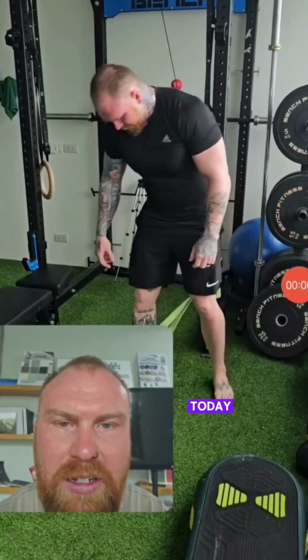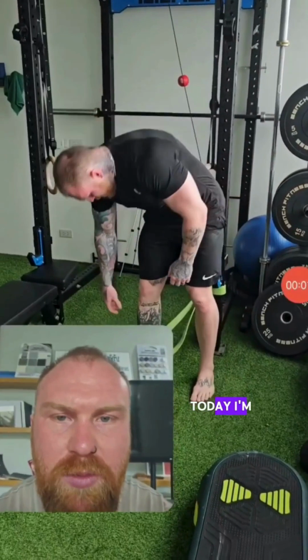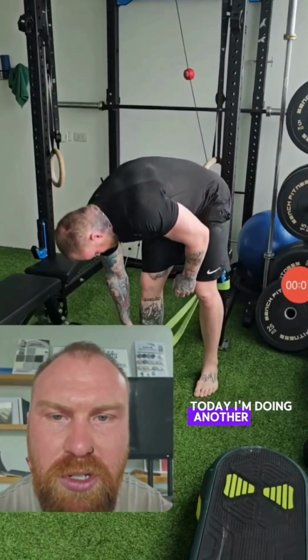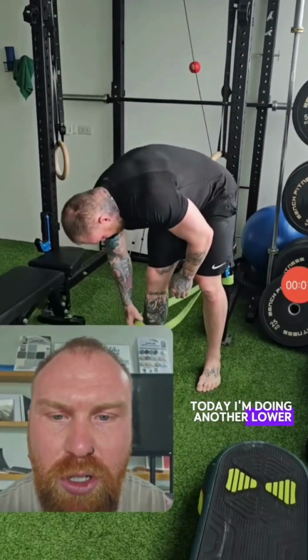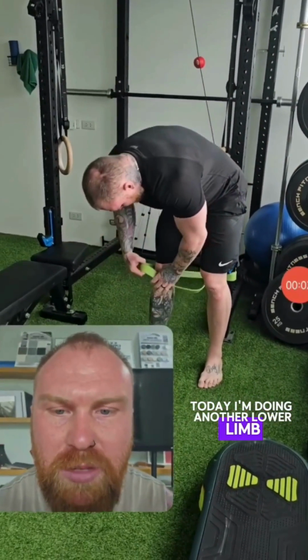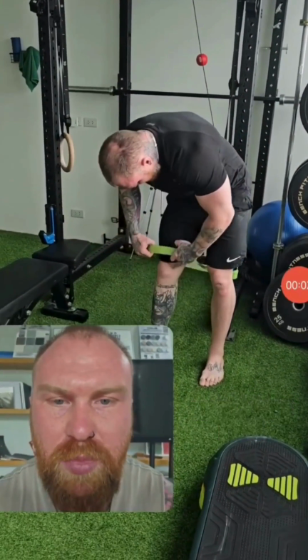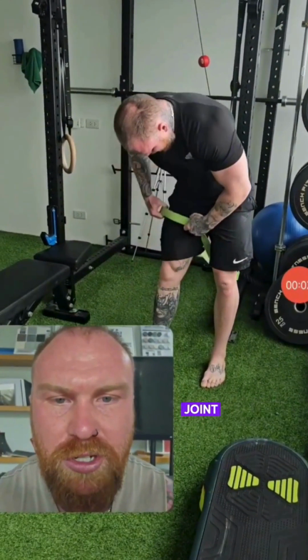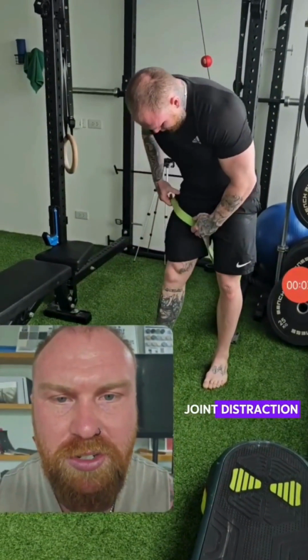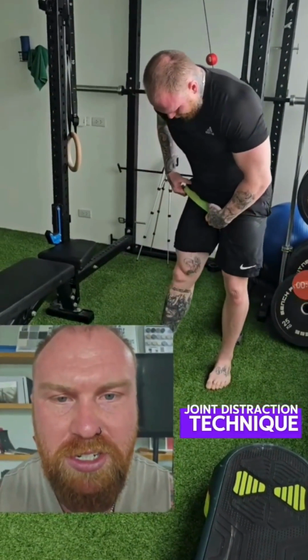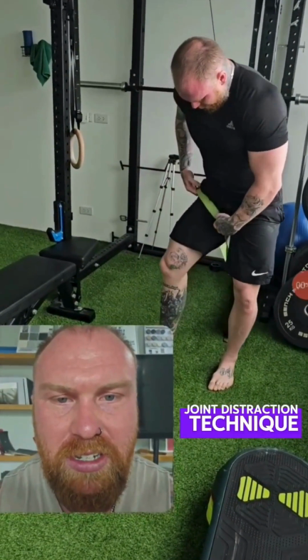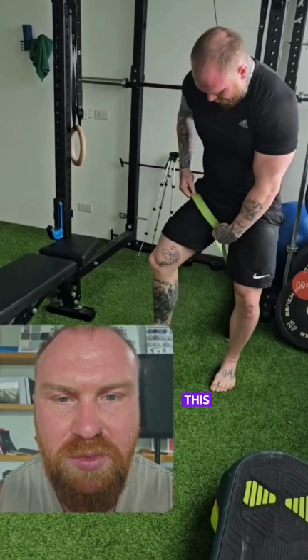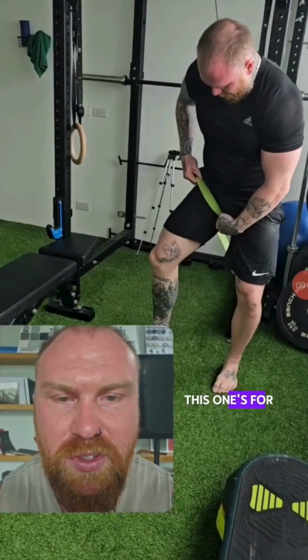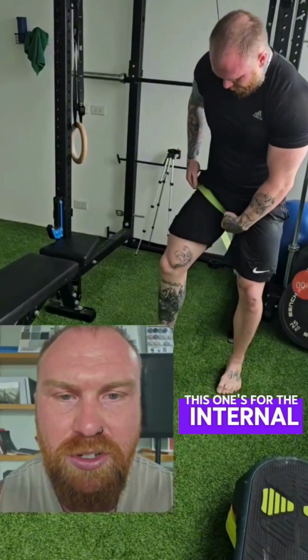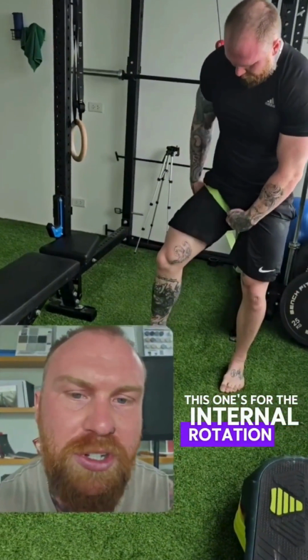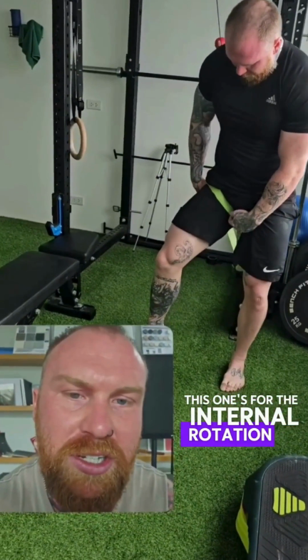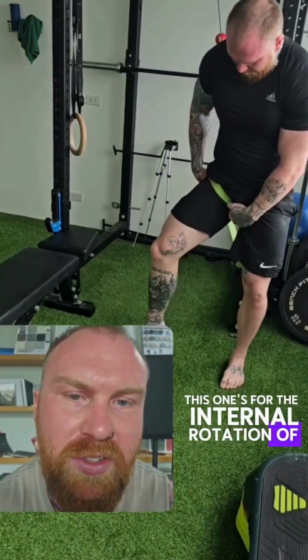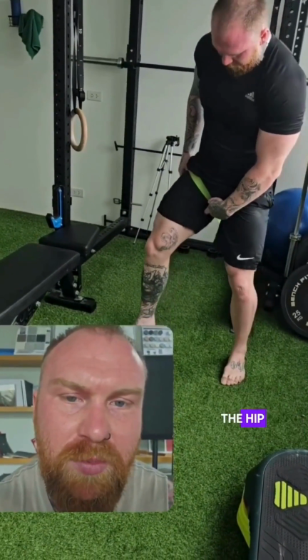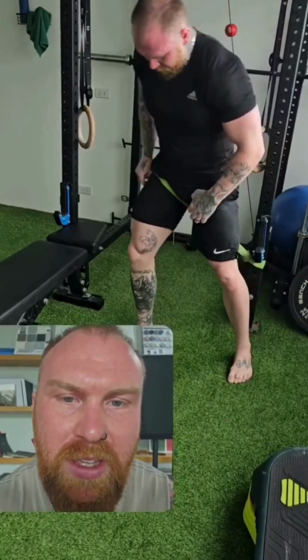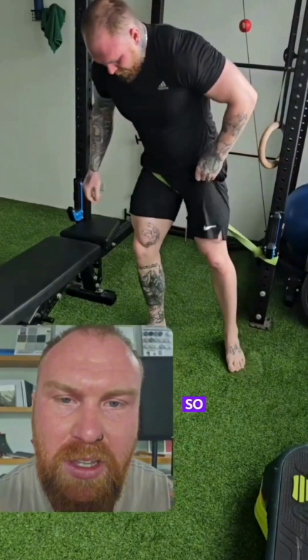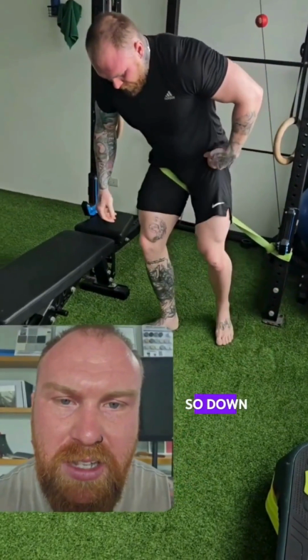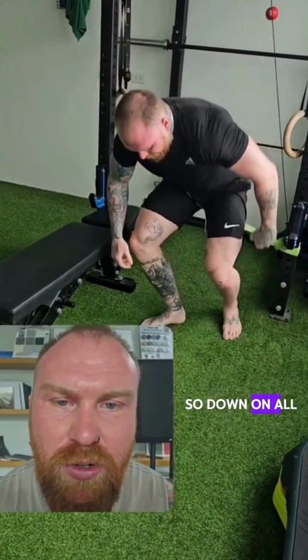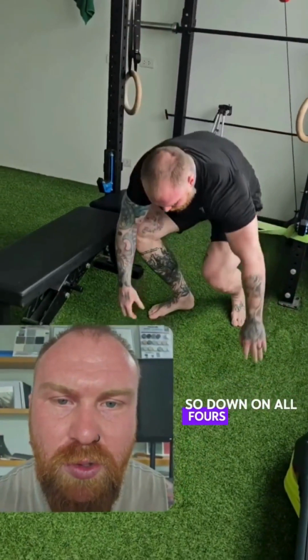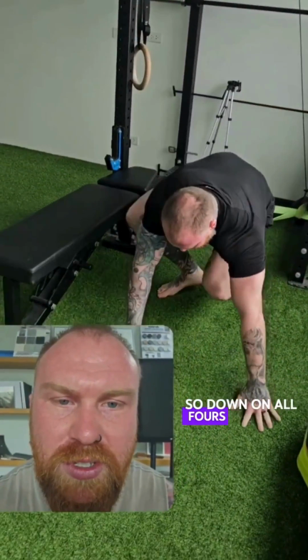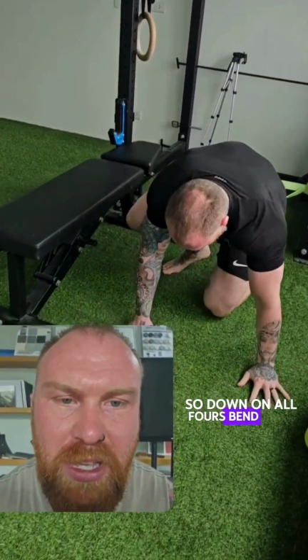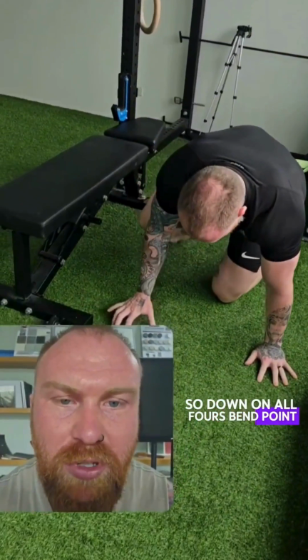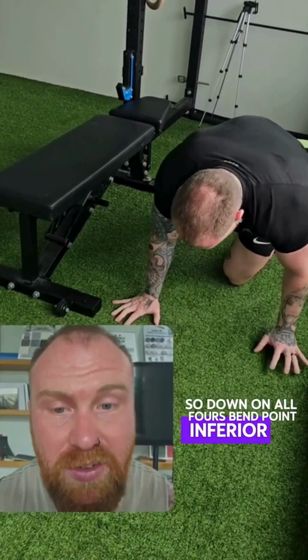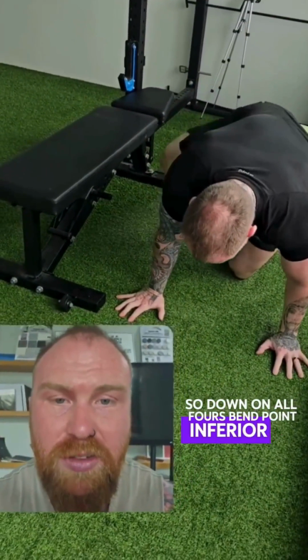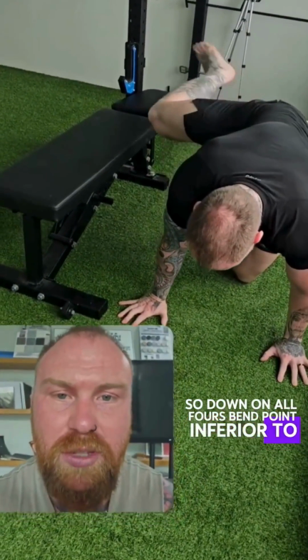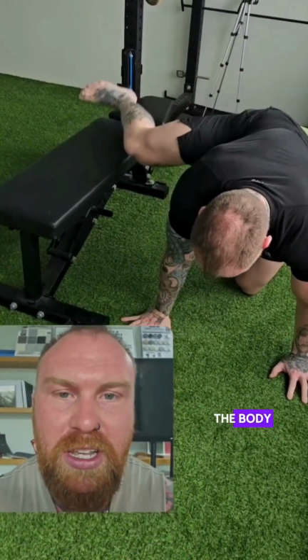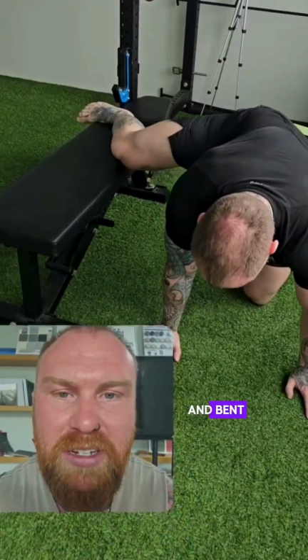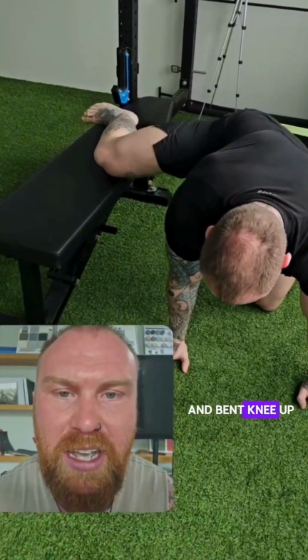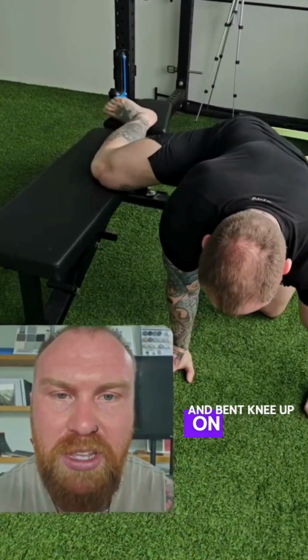Today I'm doing another lower limb joint distraction technique. This one's for the internal rotation of the hip. So down on all fours, band pulling inferior to the body and bent knee up on the hip.